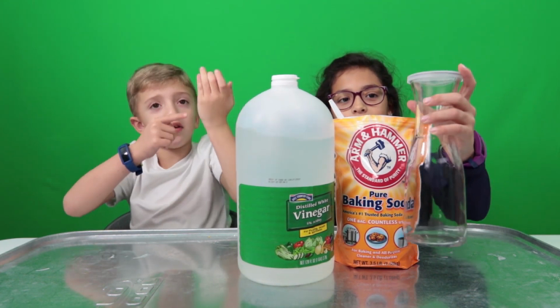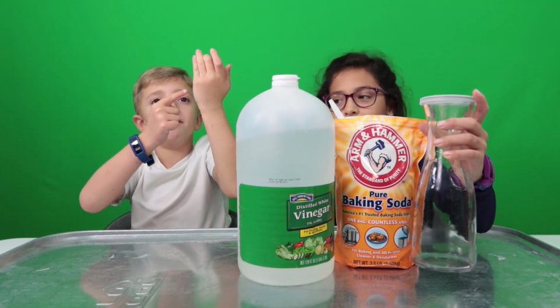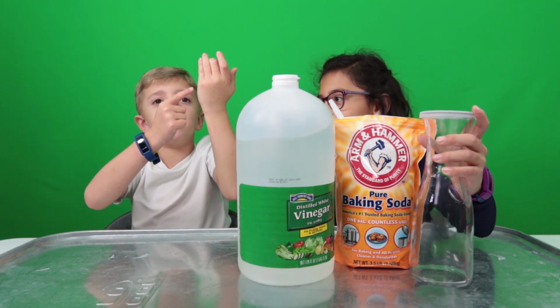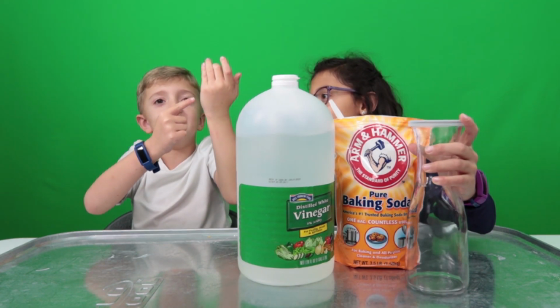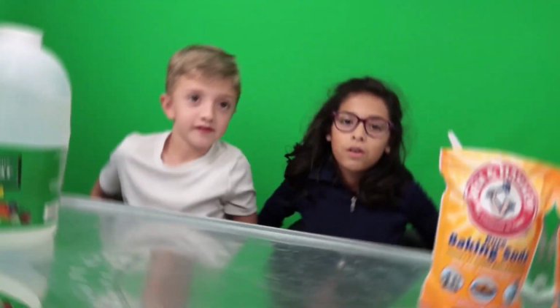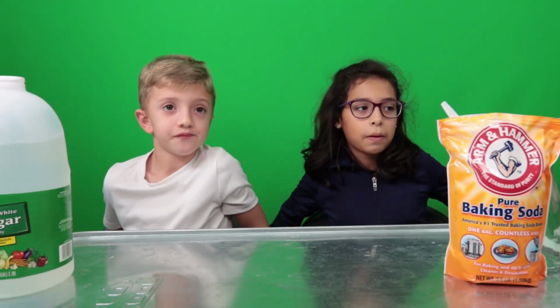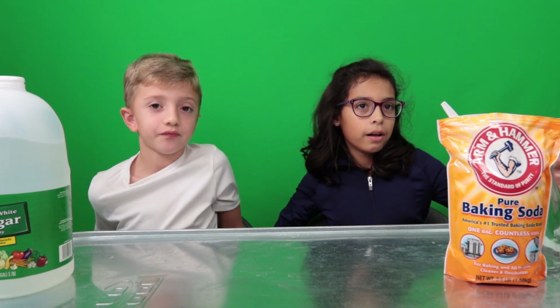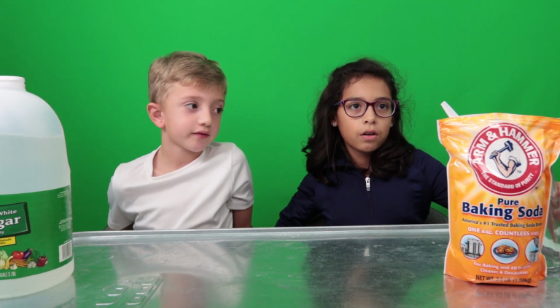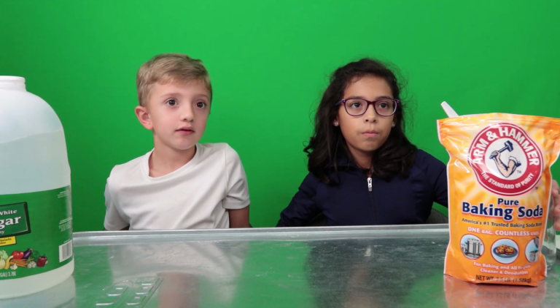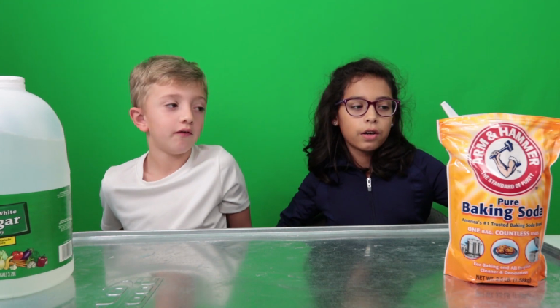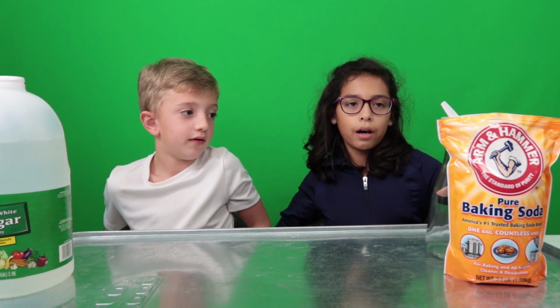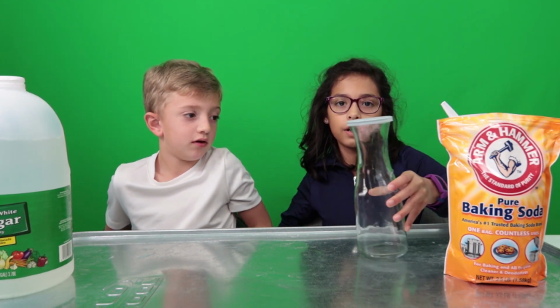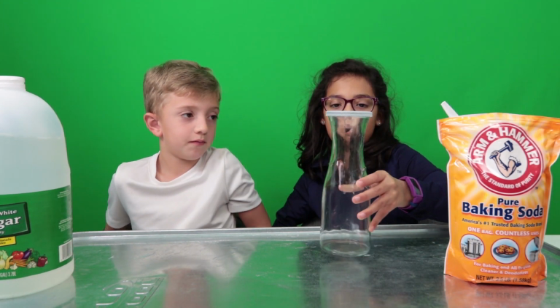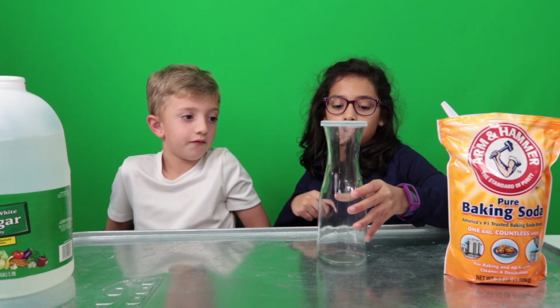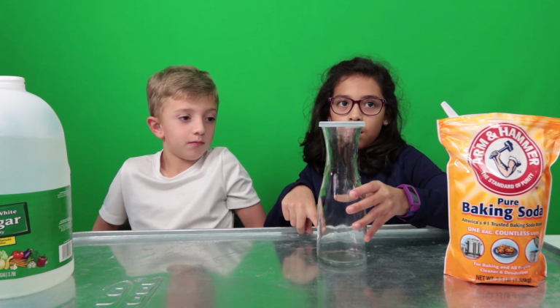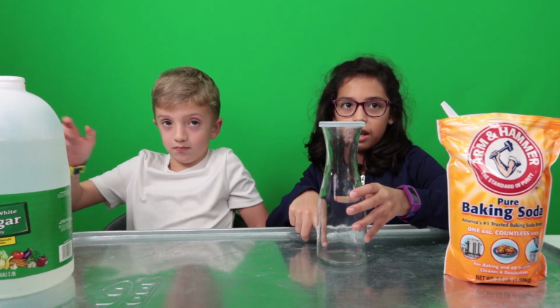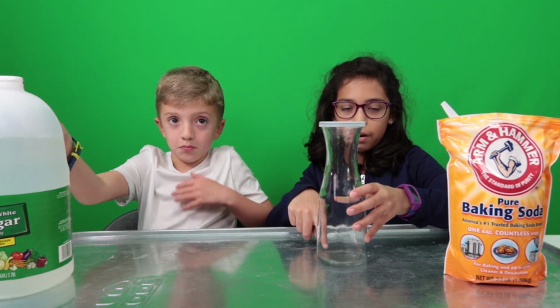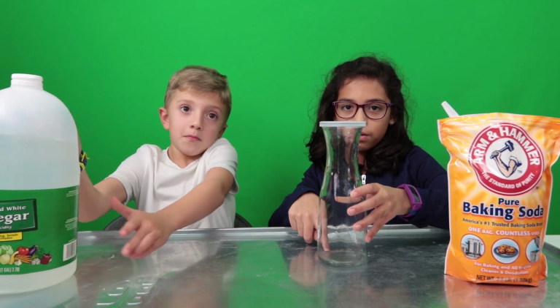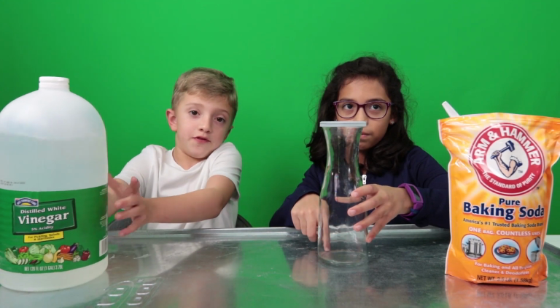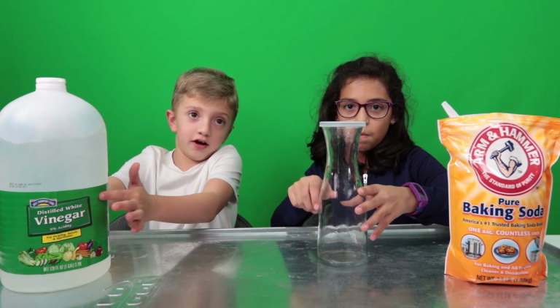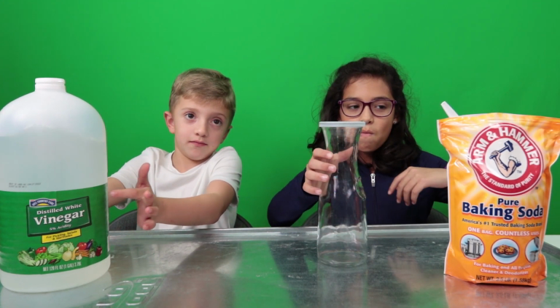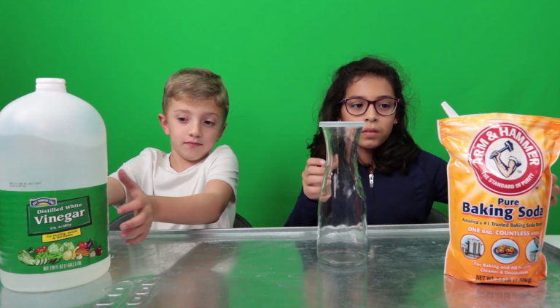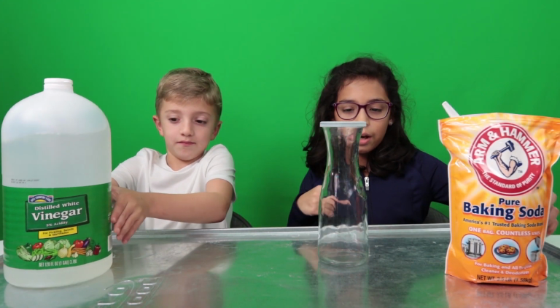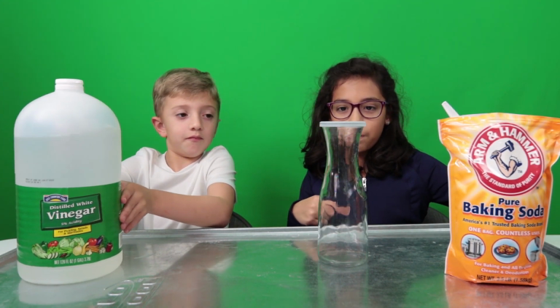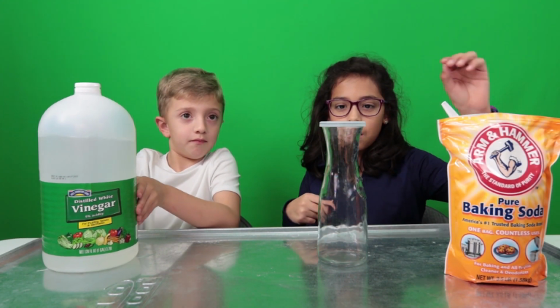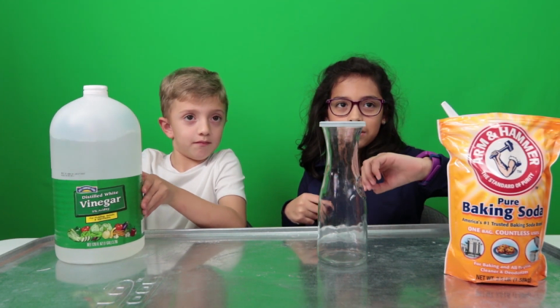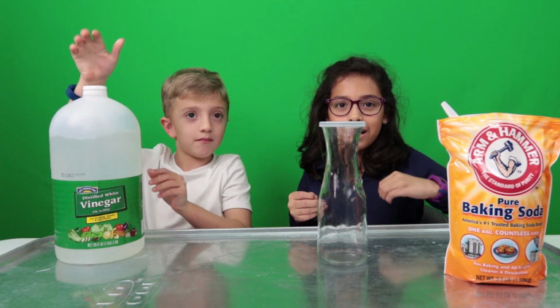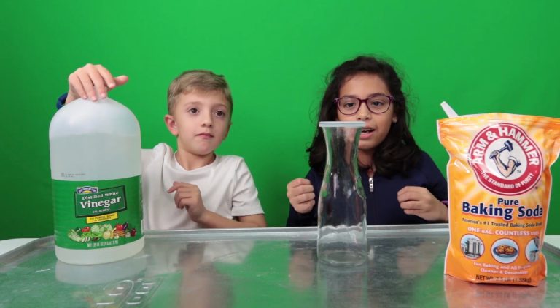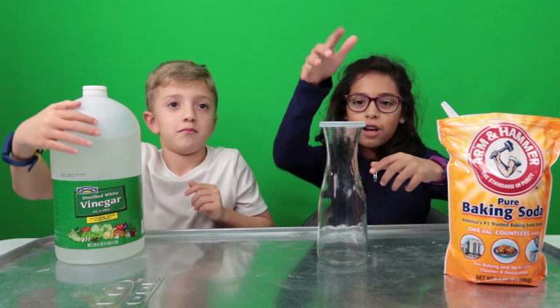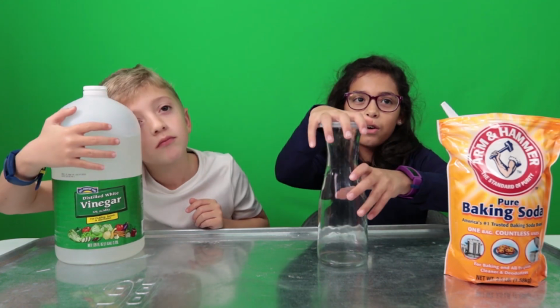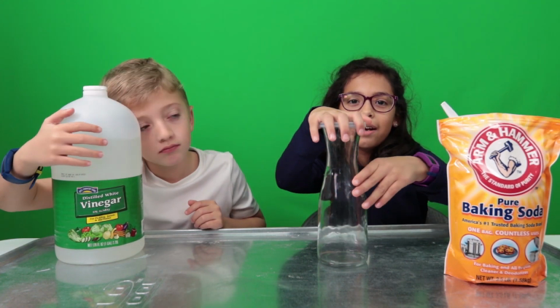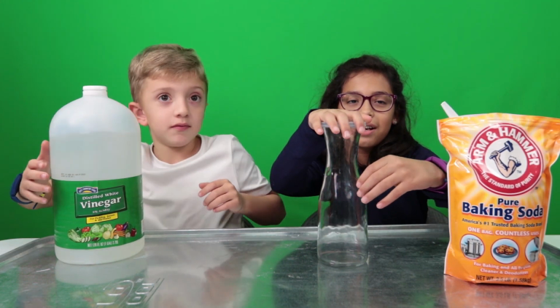I got some vinegar on me. For this experiment, we're going to put a little bit of vinegar in the bottle — this right here — and then we're going to pour some baking soda in and then shut the lid on quick. Yes.